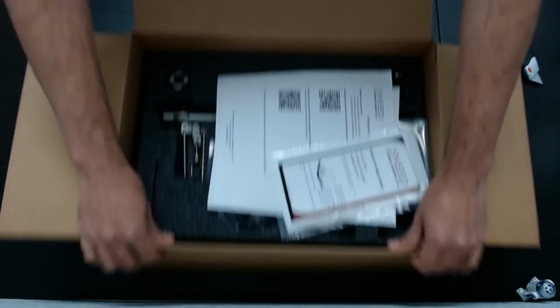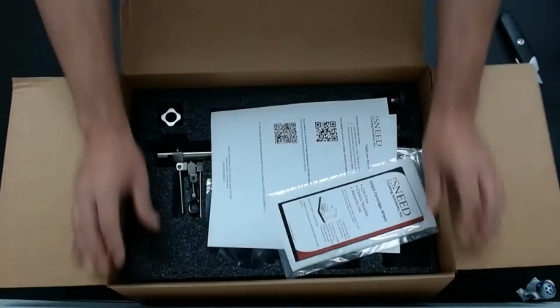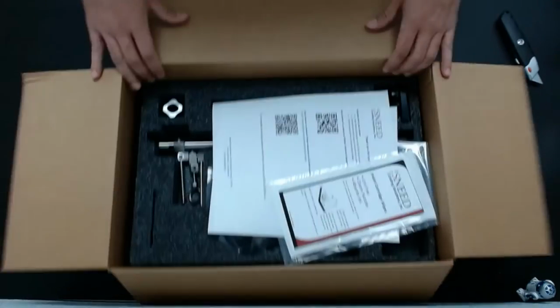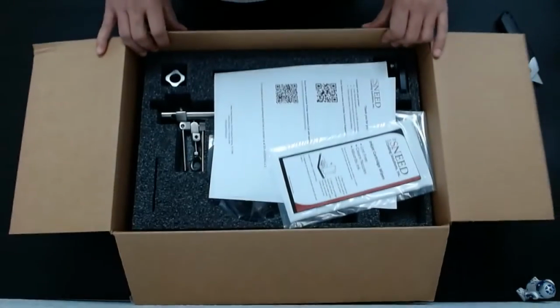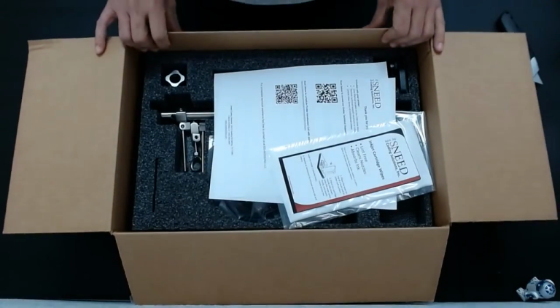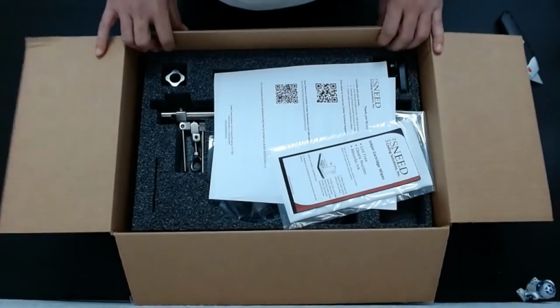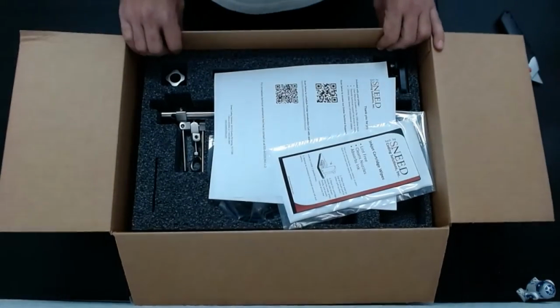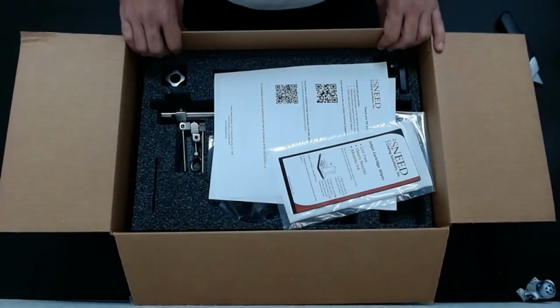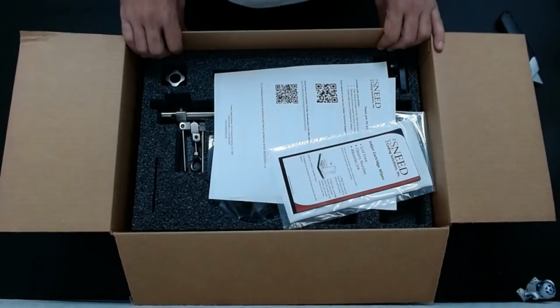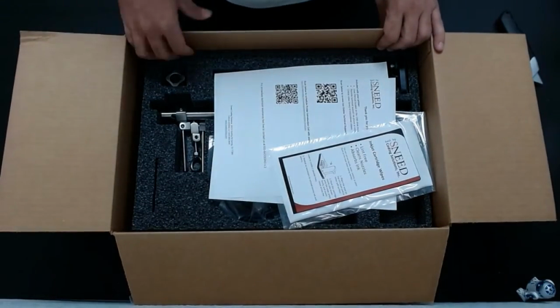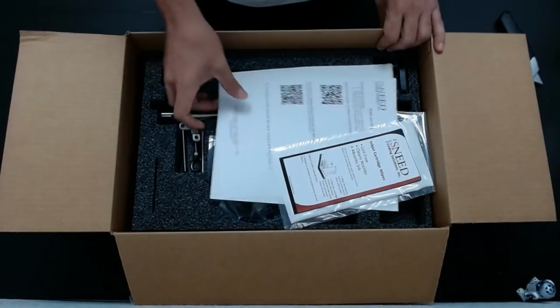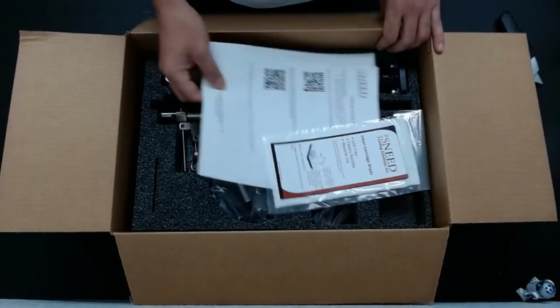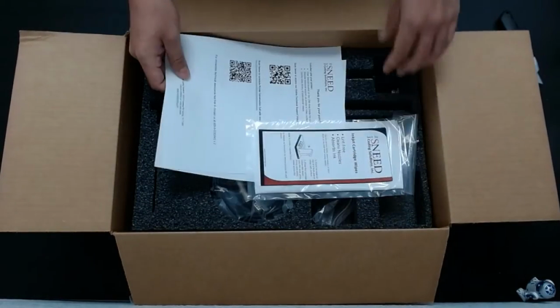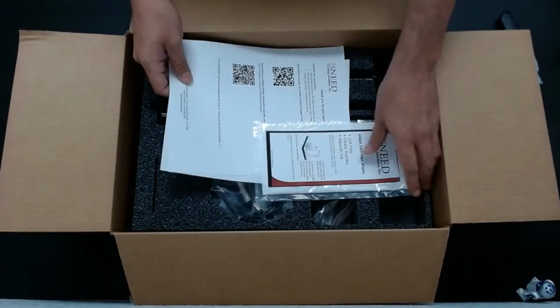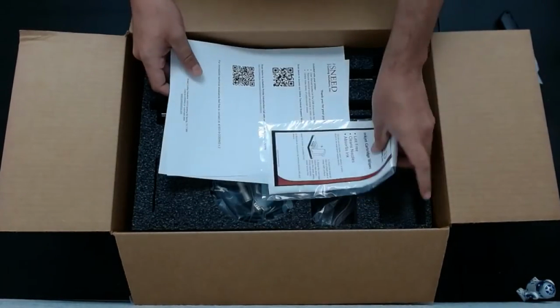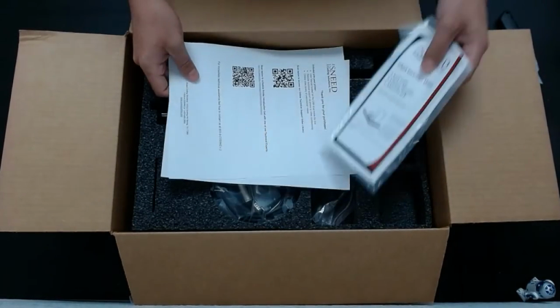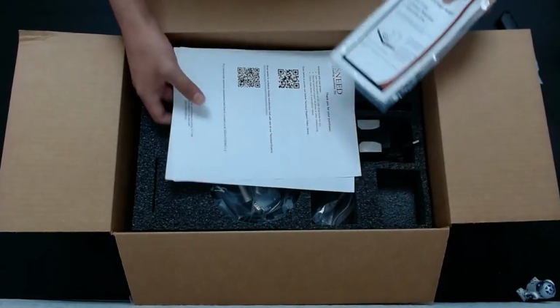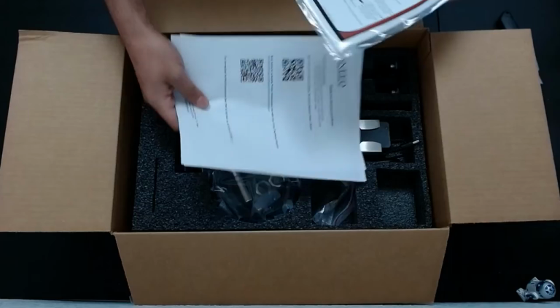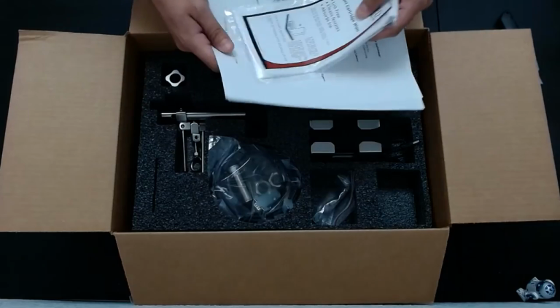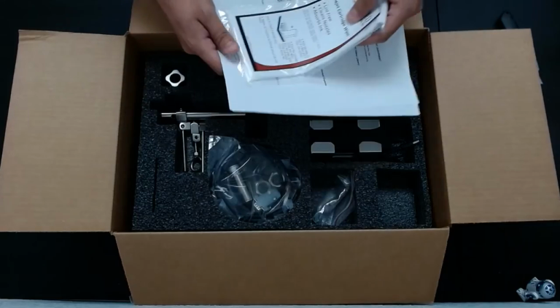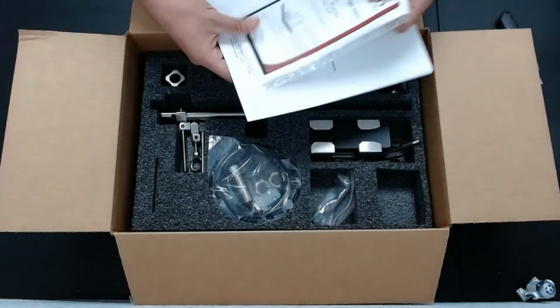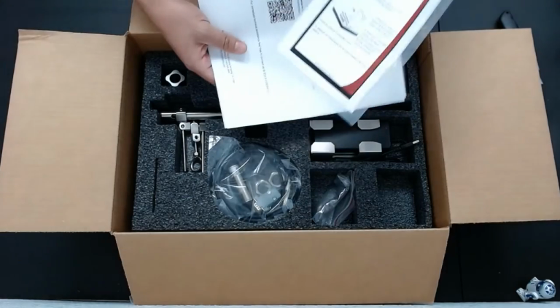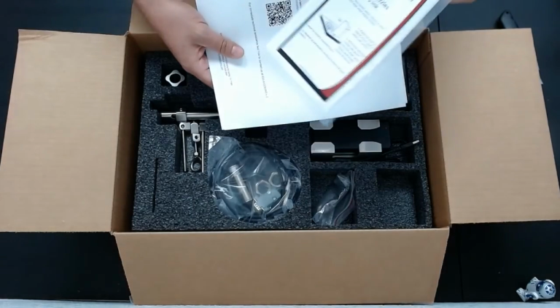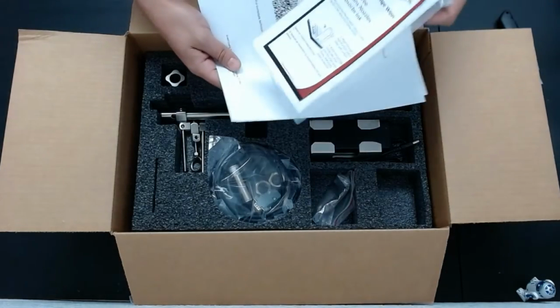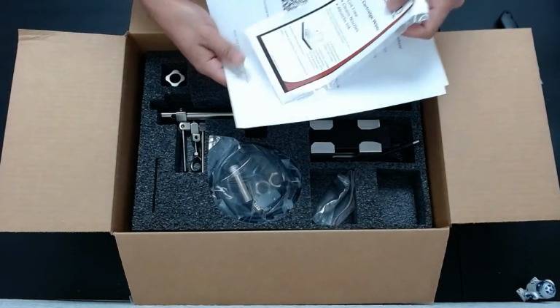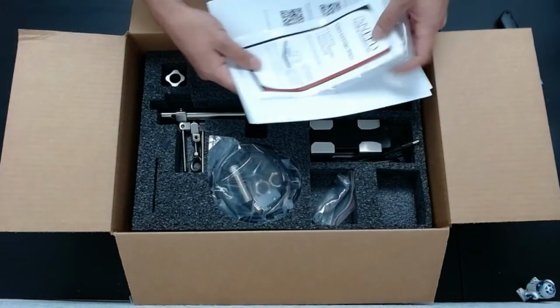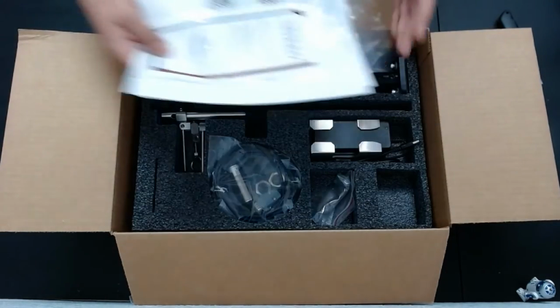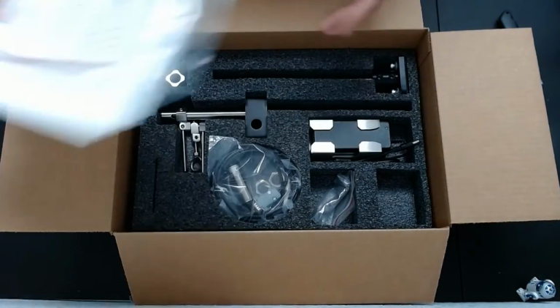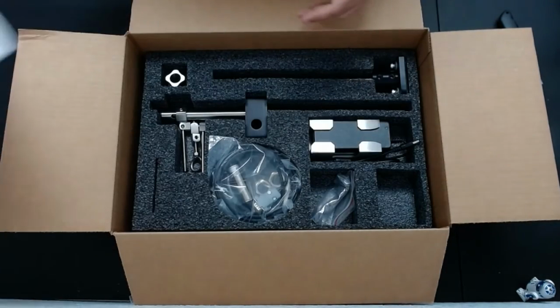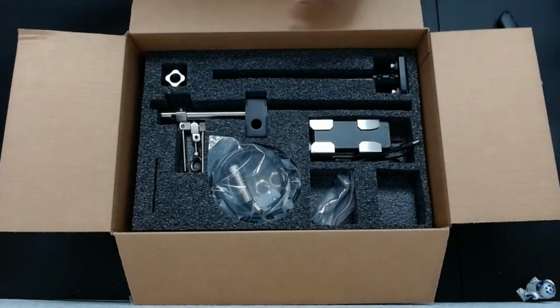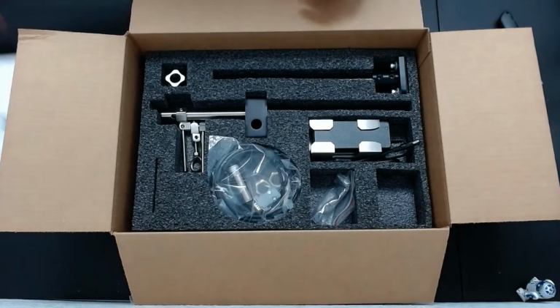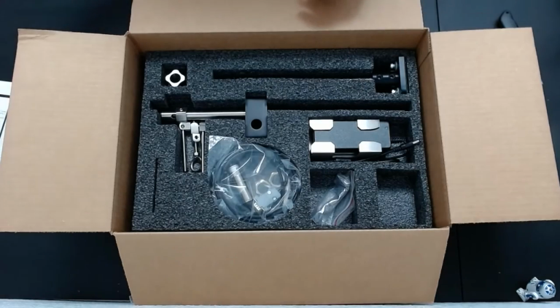So when we open our box, you'll have some paperwork here, and a wipe for cleaning your cartridge. We'll set that stuff to the side.